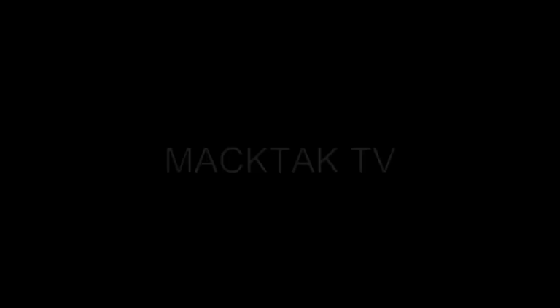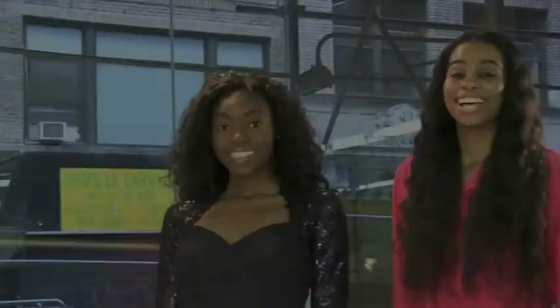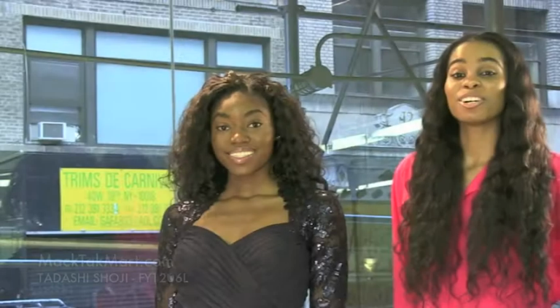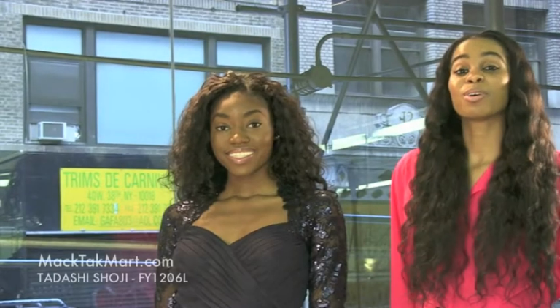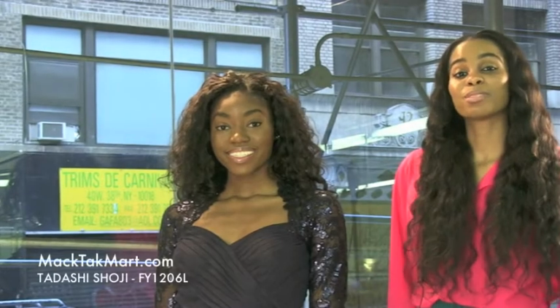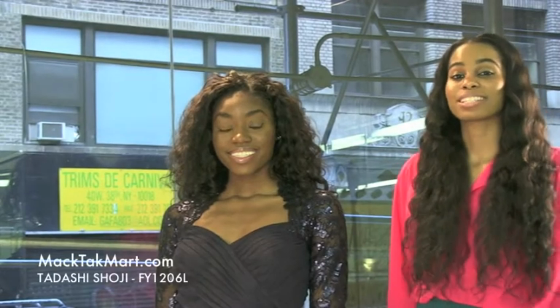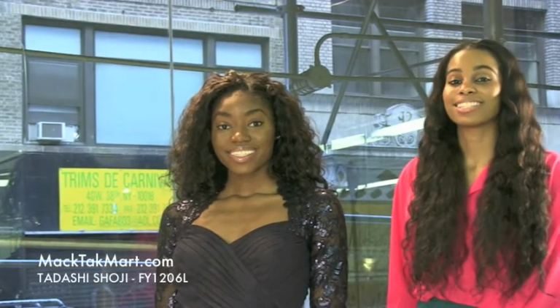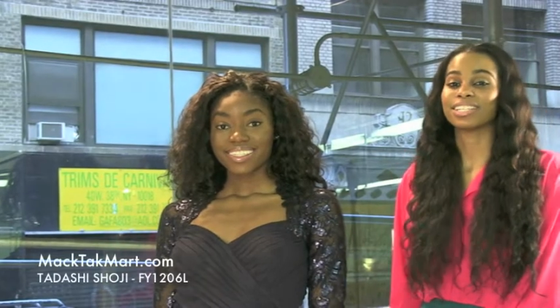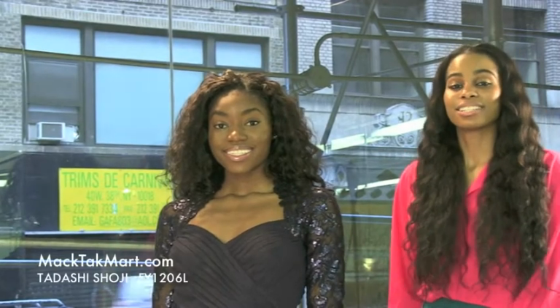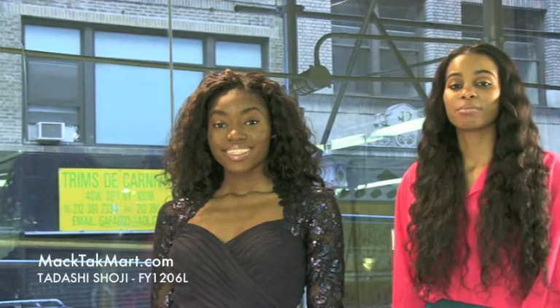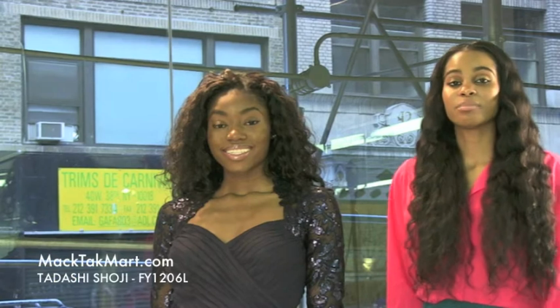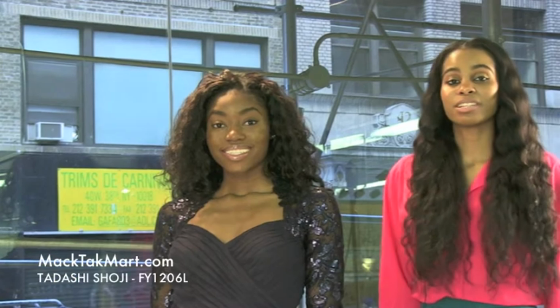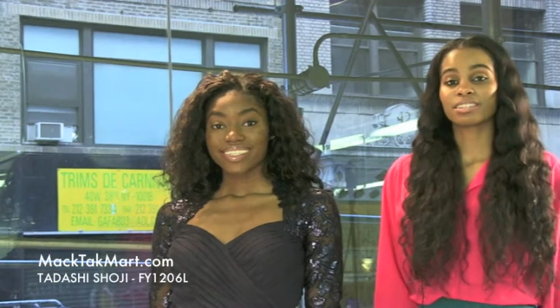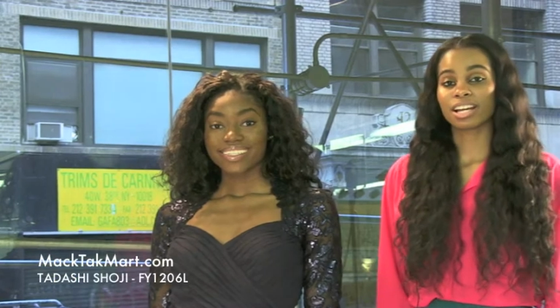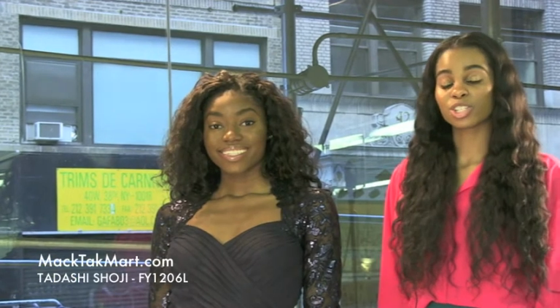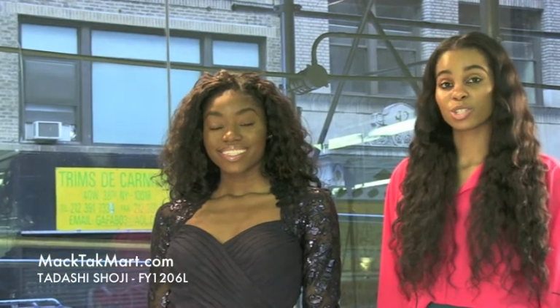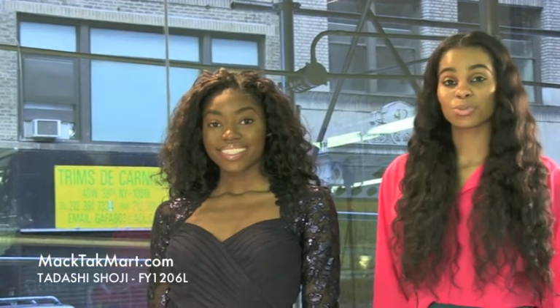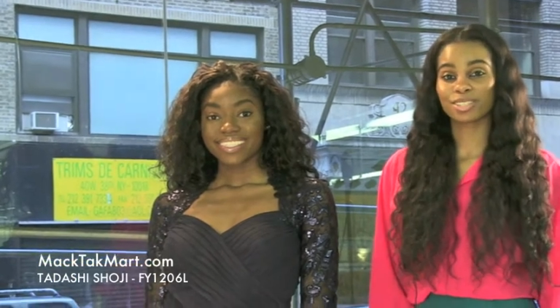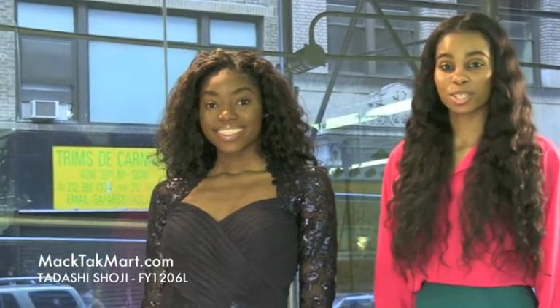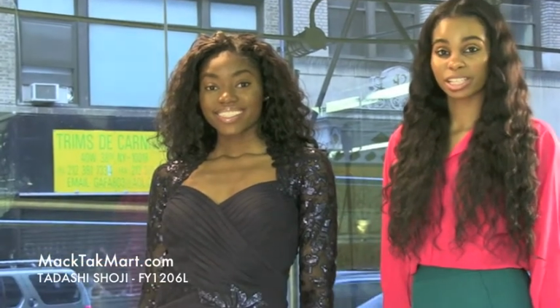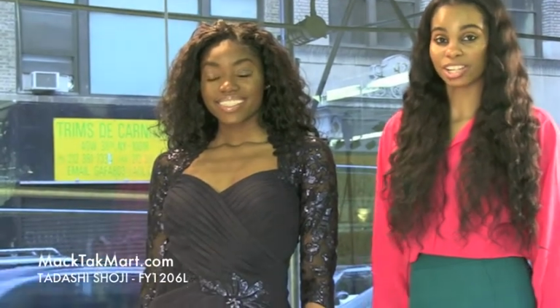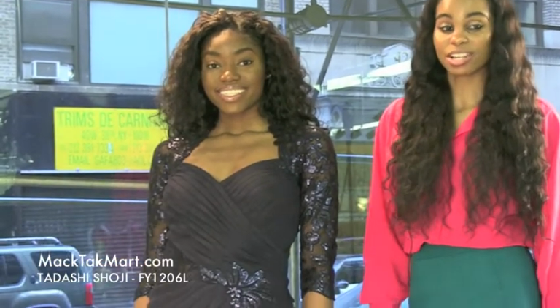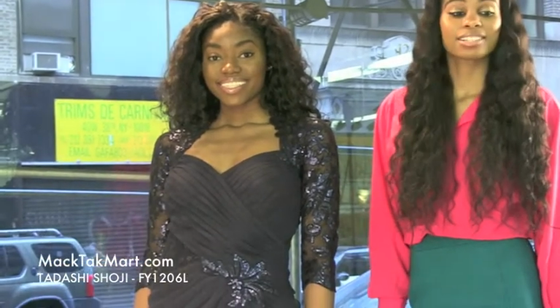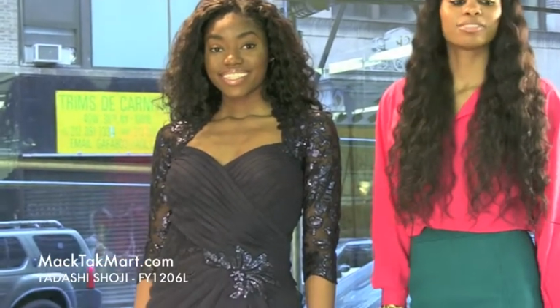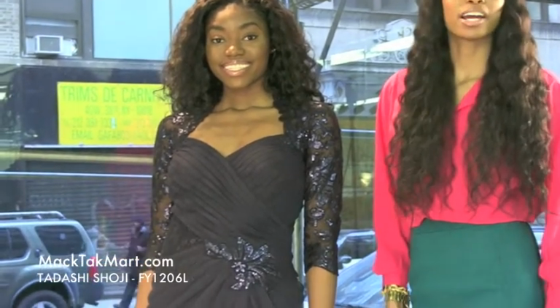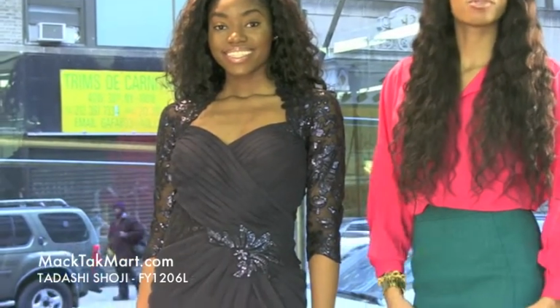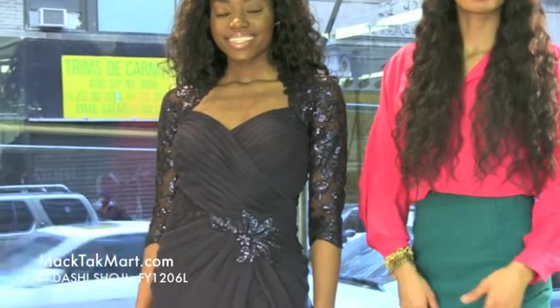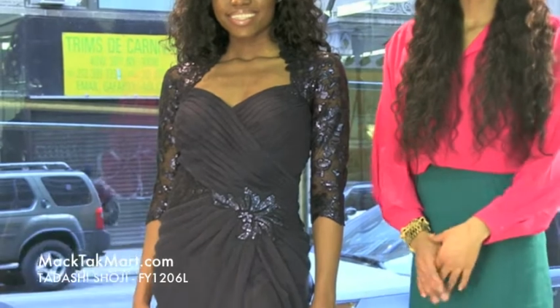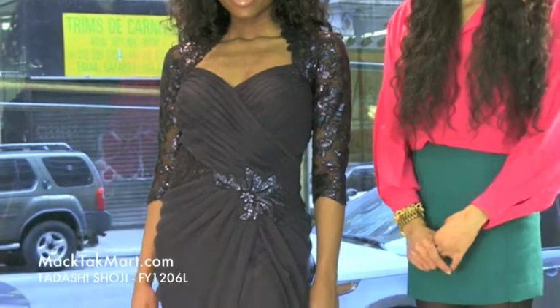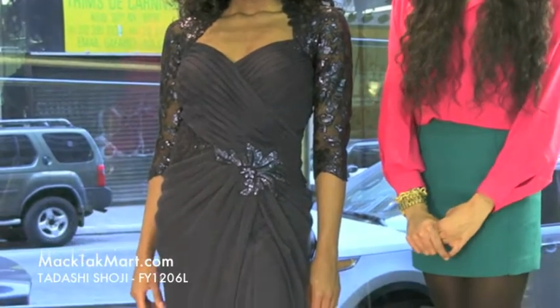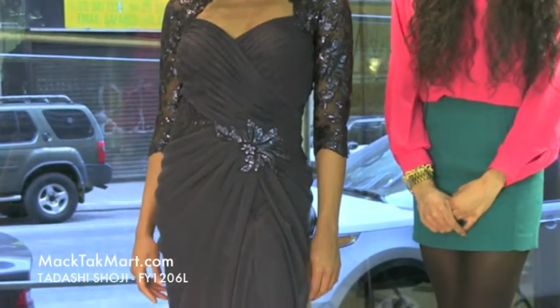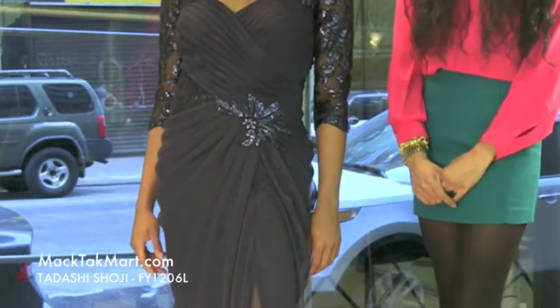Hello and welcome to MagTag TV. Today we're debuting designer Tadashi Shoji's 2013 Spring Collection, style number FY12061.